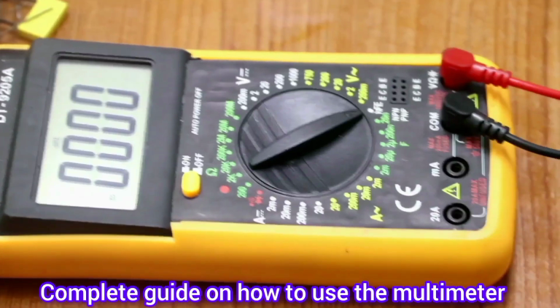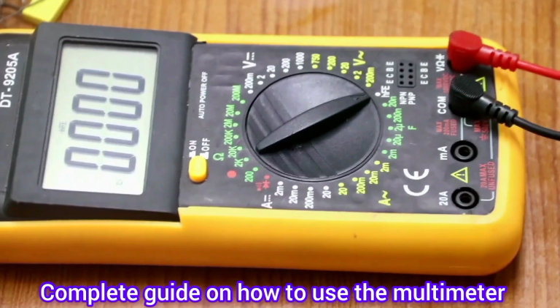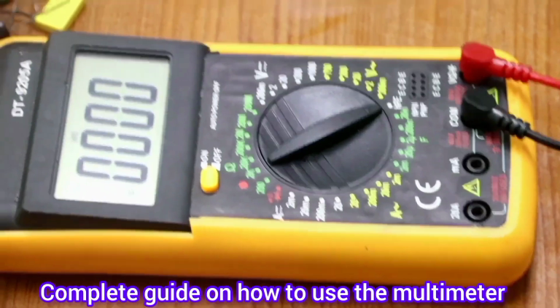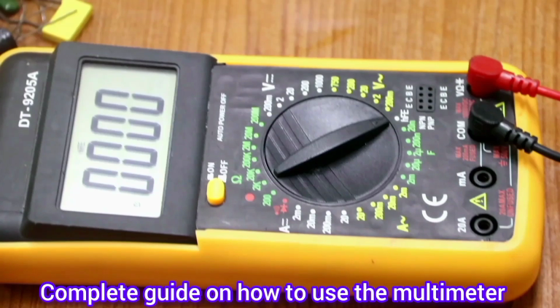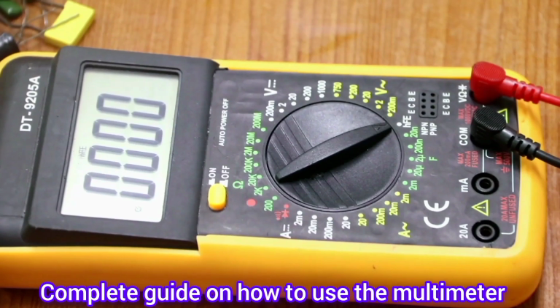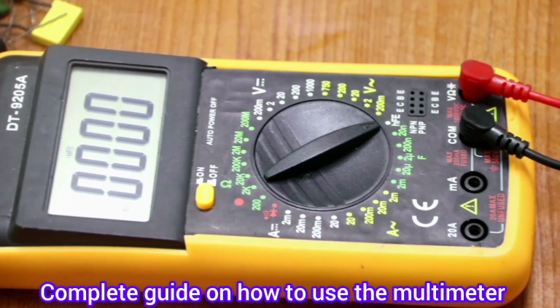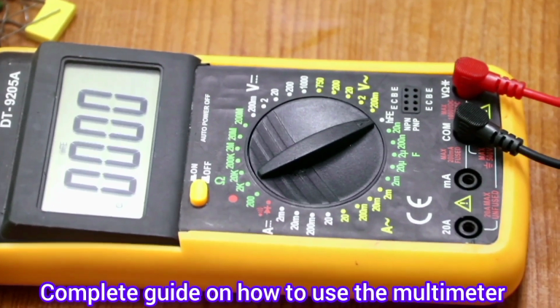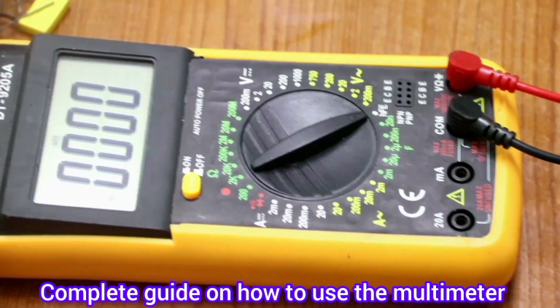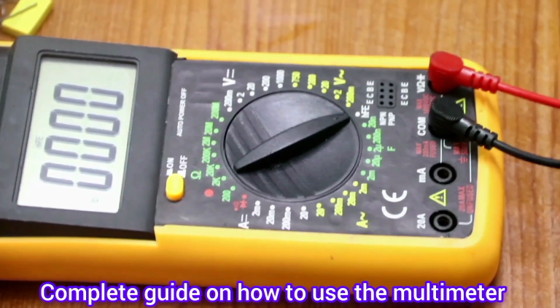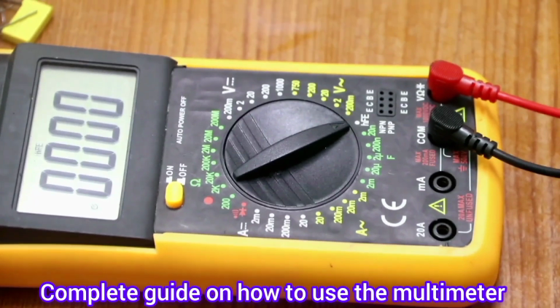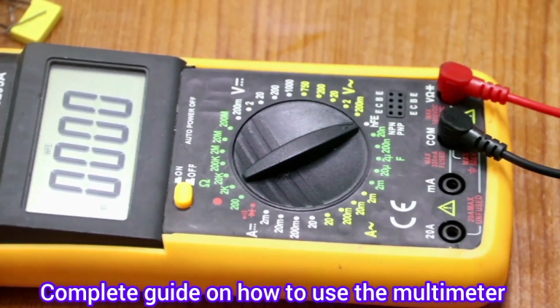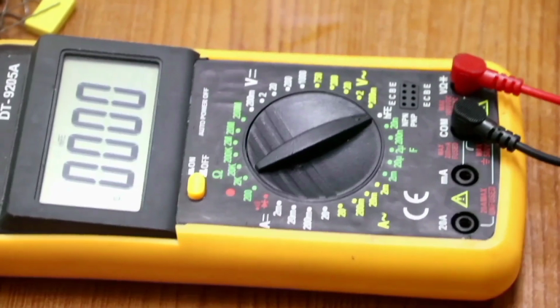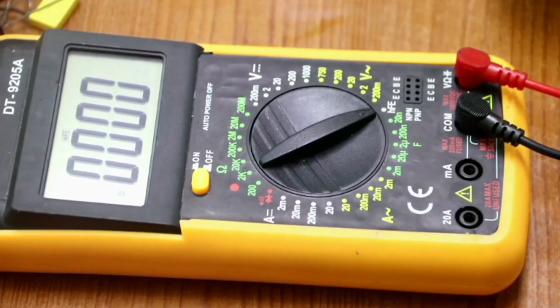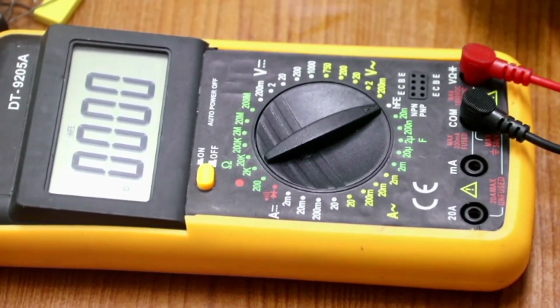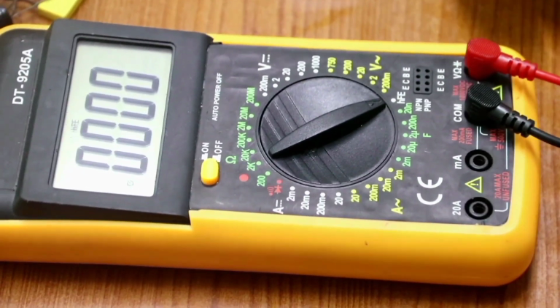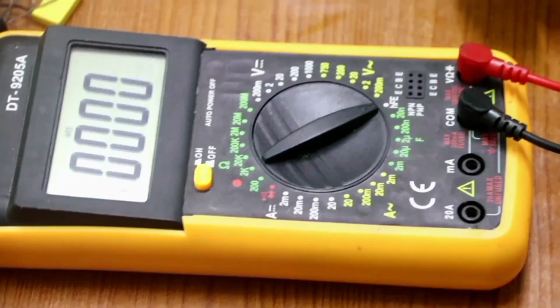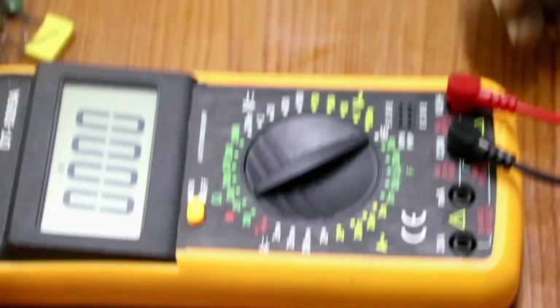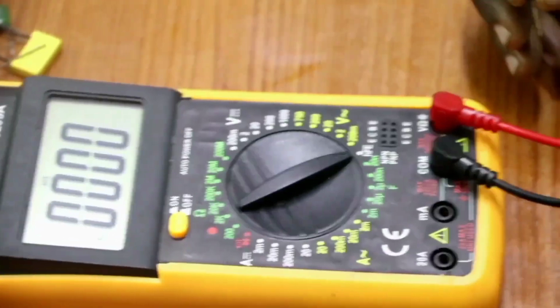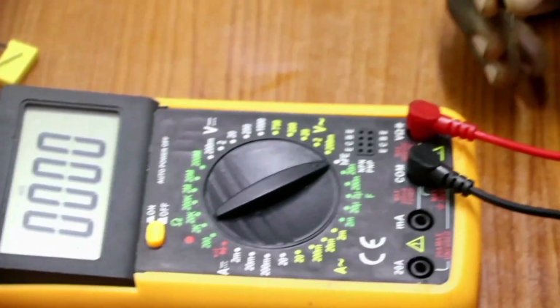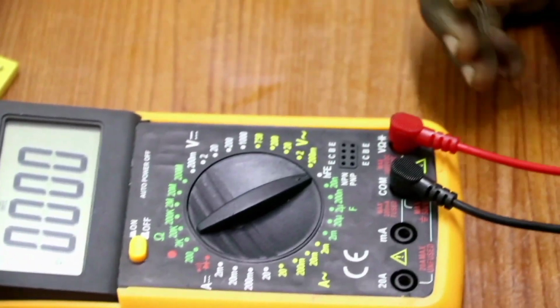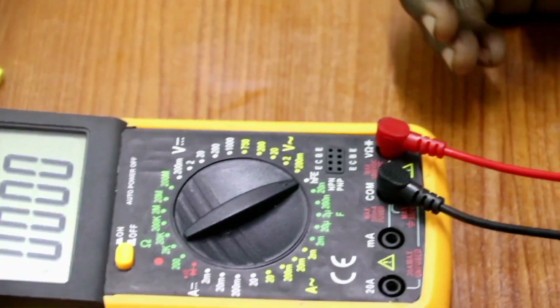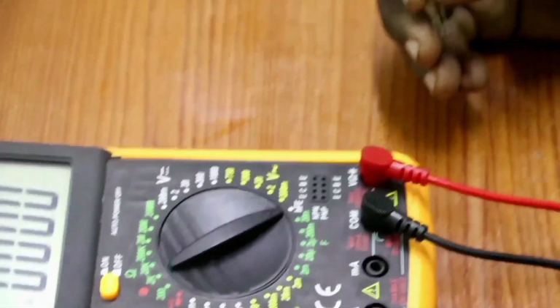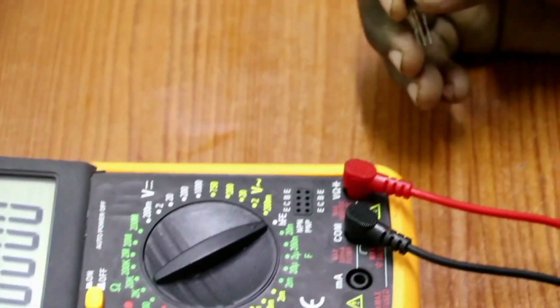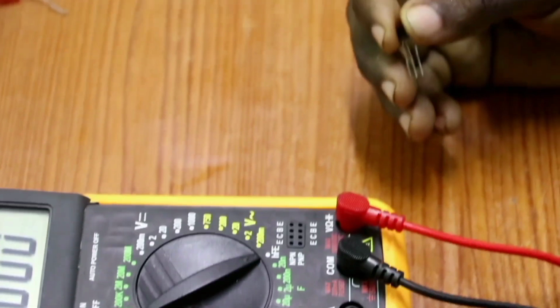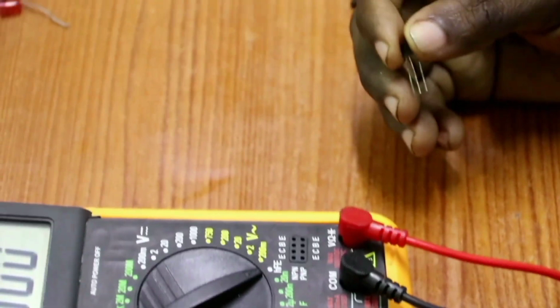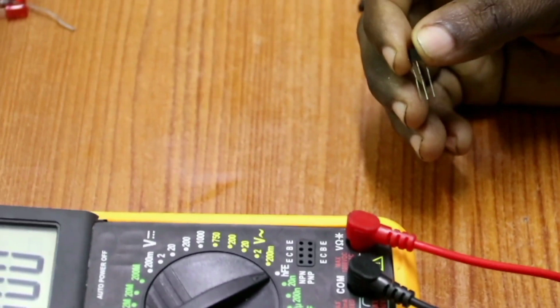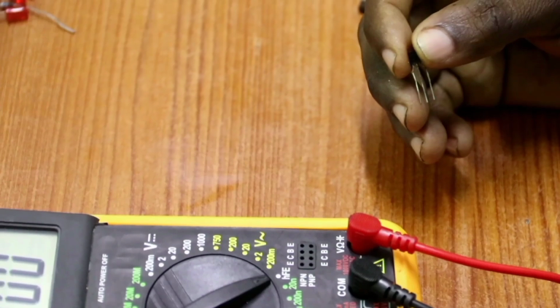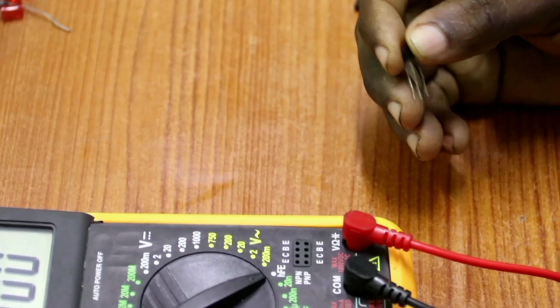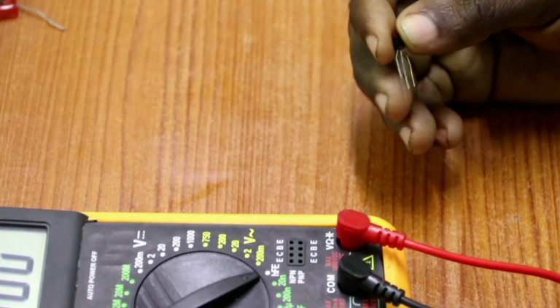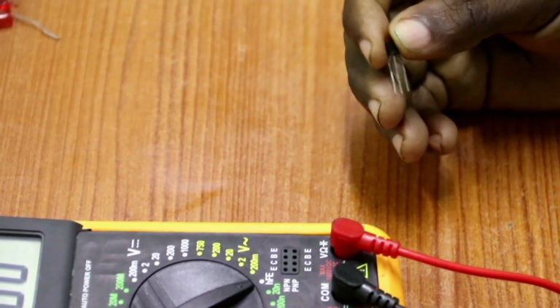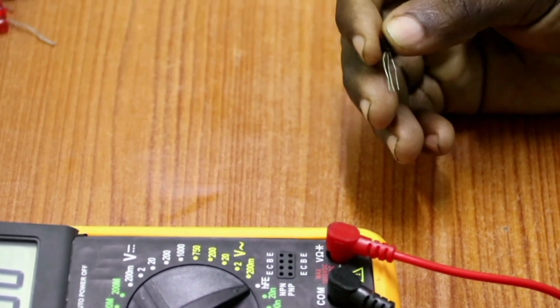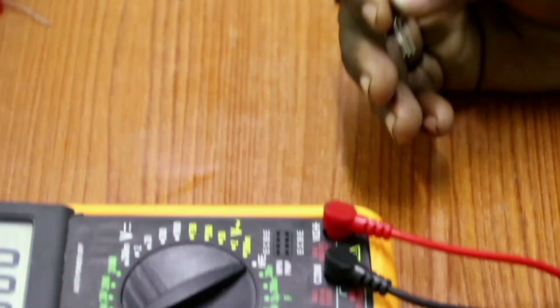Hello guys, today I'm going to show you a public guide on how to use the multimeter. The multimeter is used to measure a lot of electrical parameters.